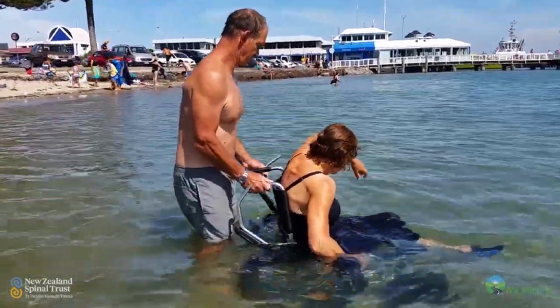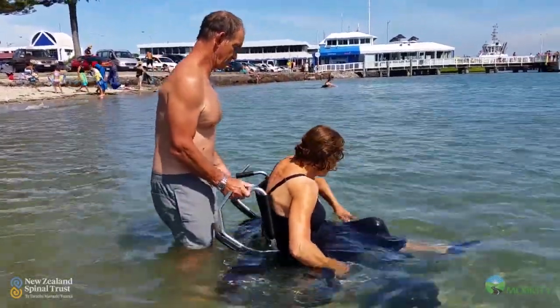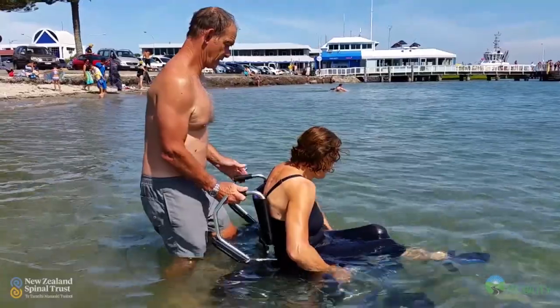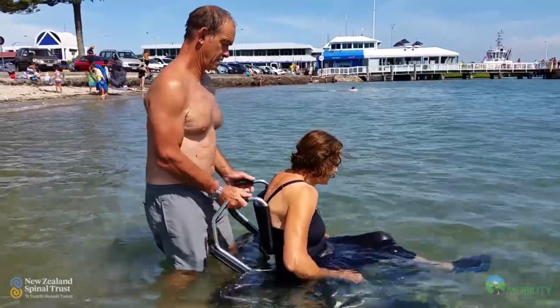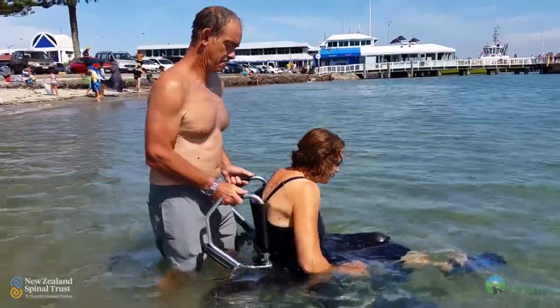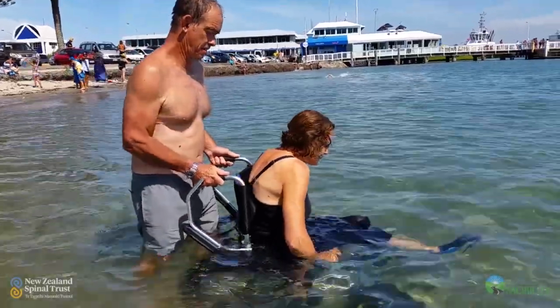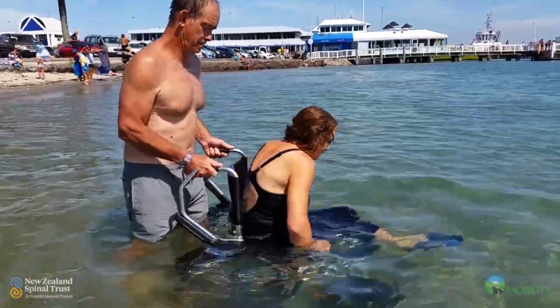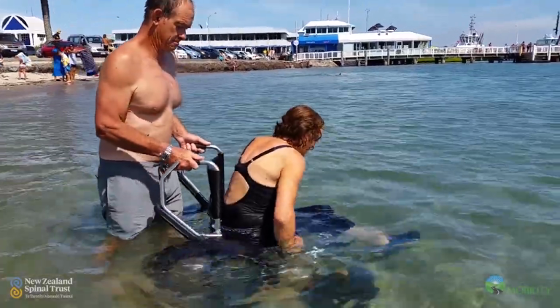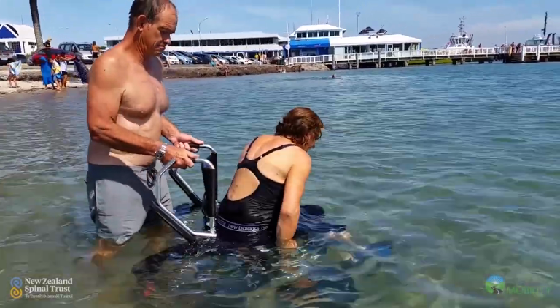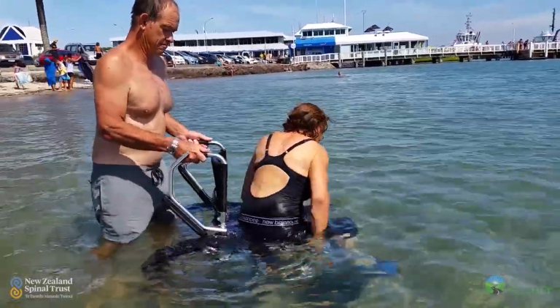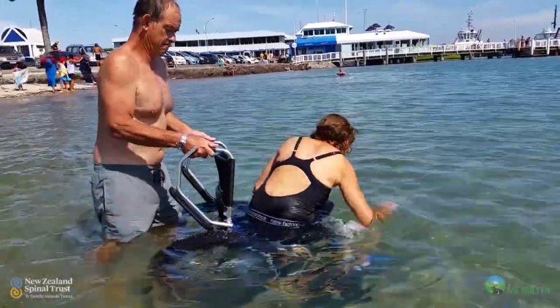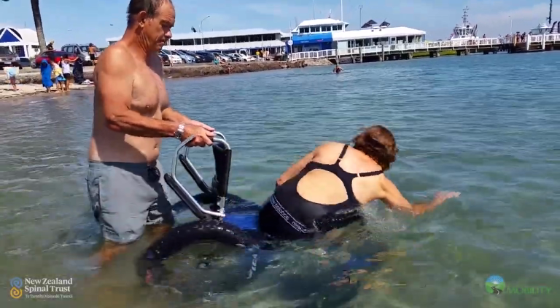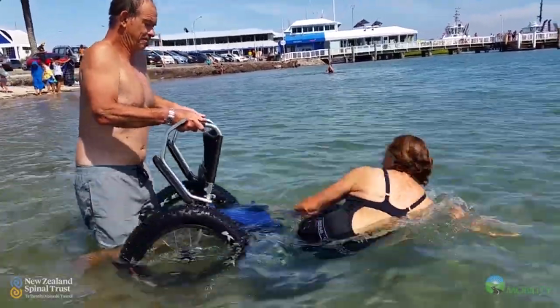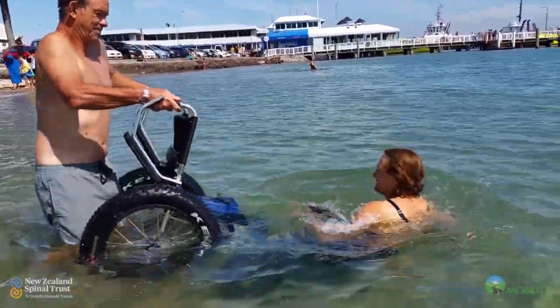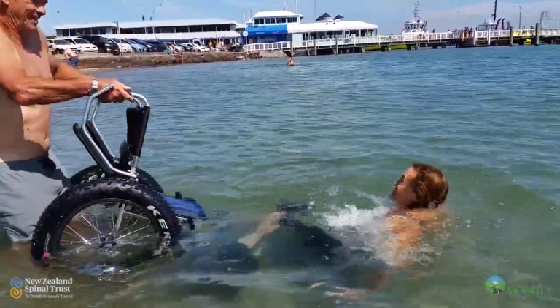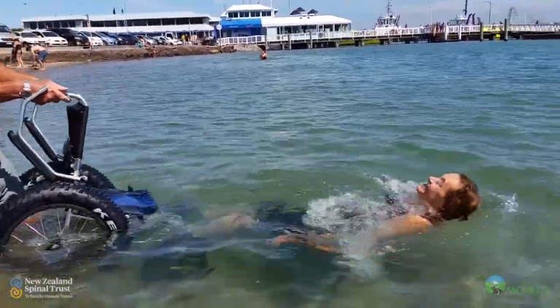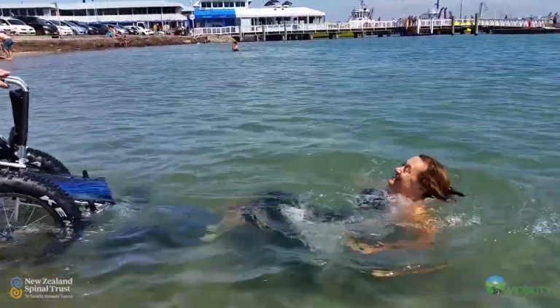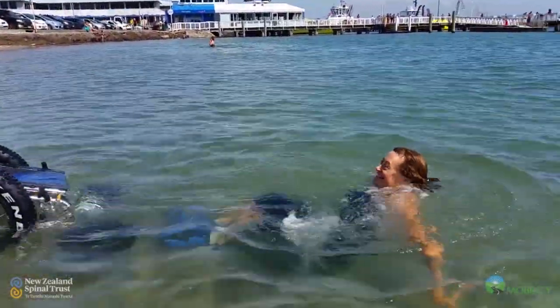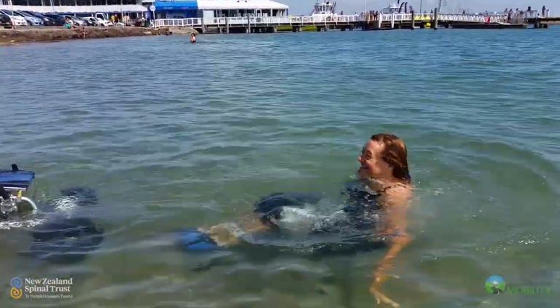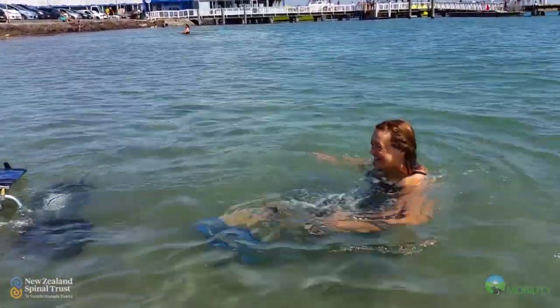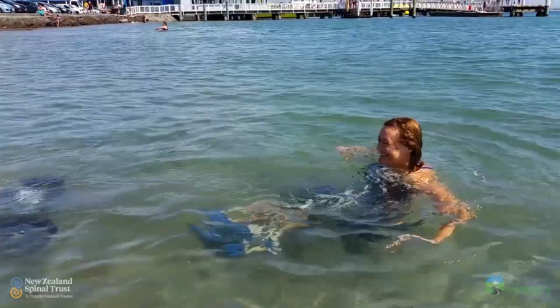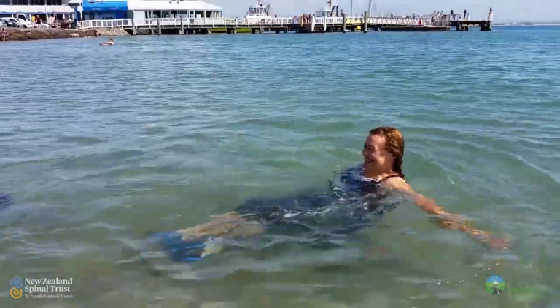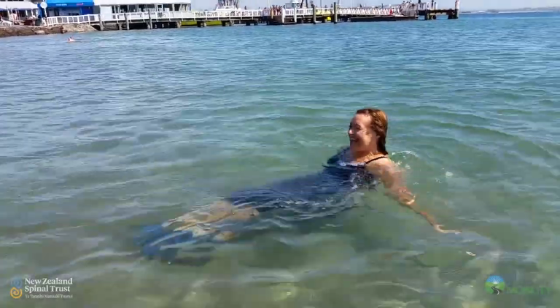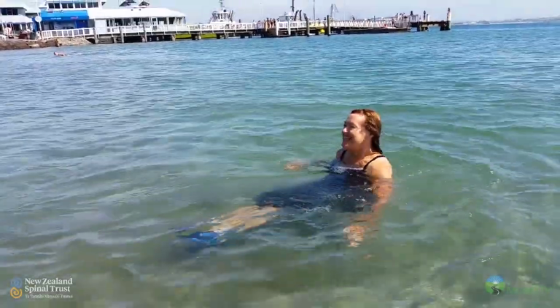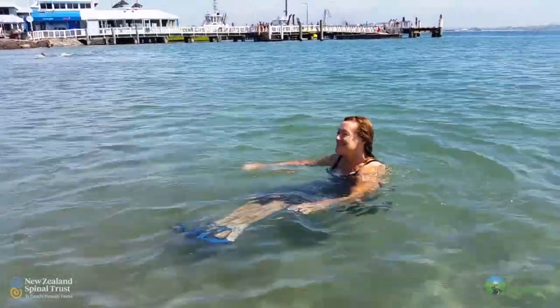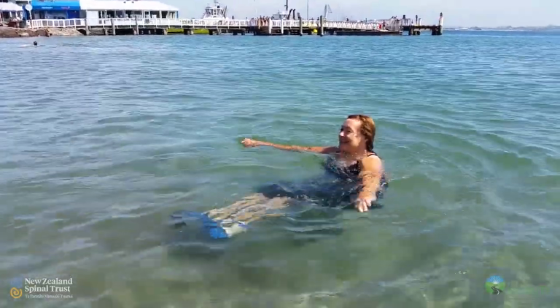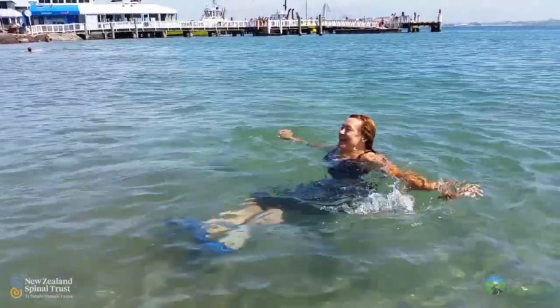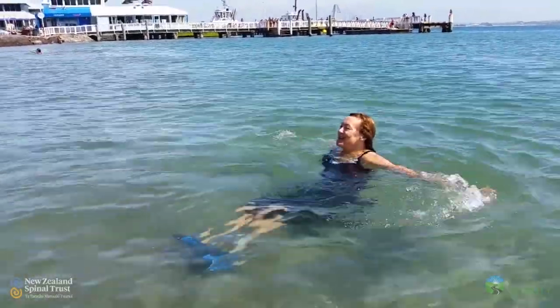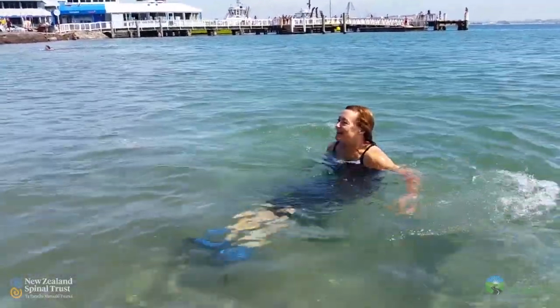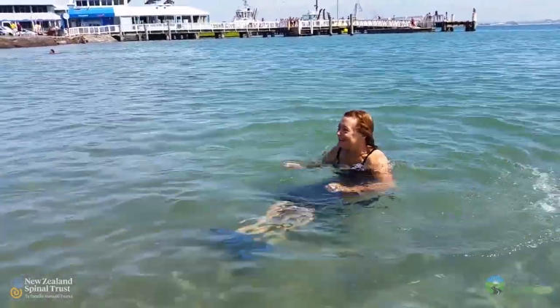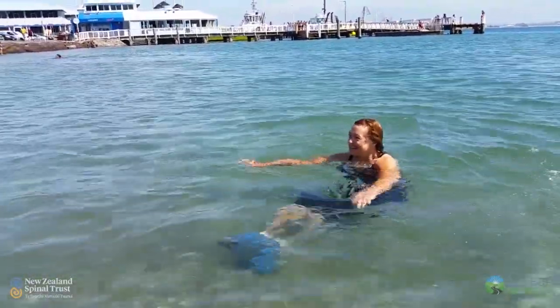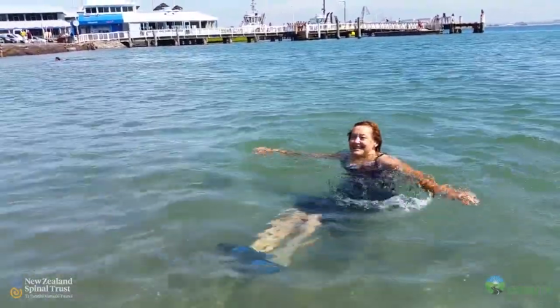We could easily access the soft sand and the hard sand and the water. It's an easy transfer because it's at wheelchair height.